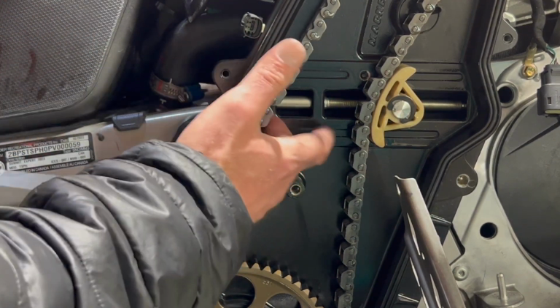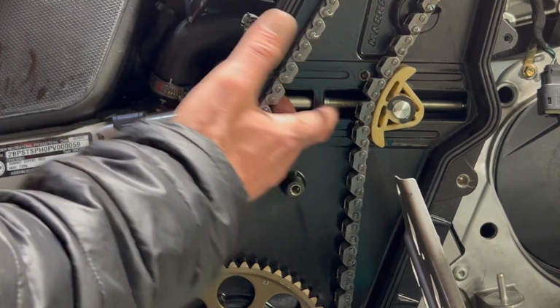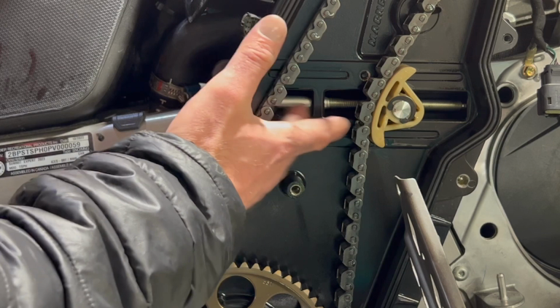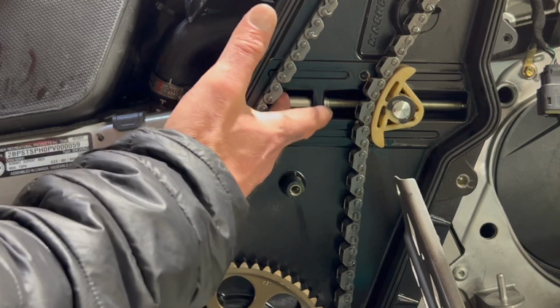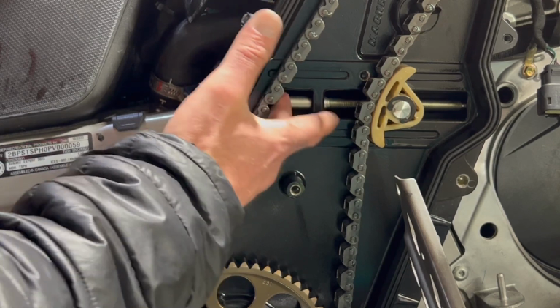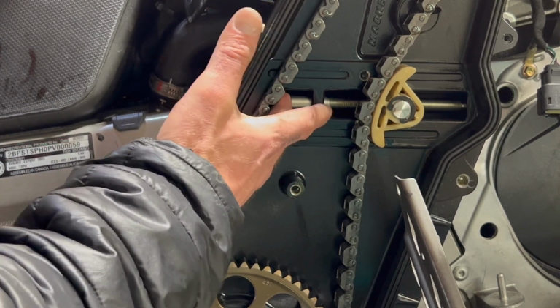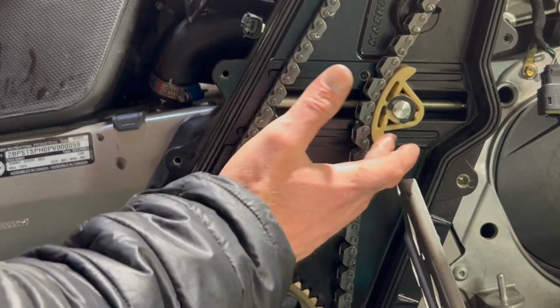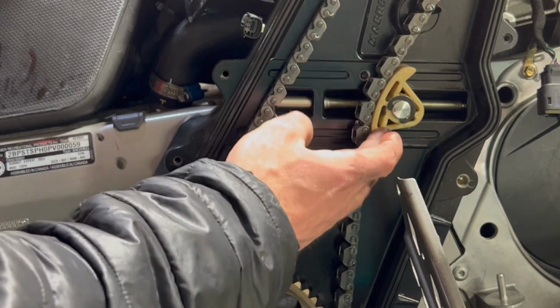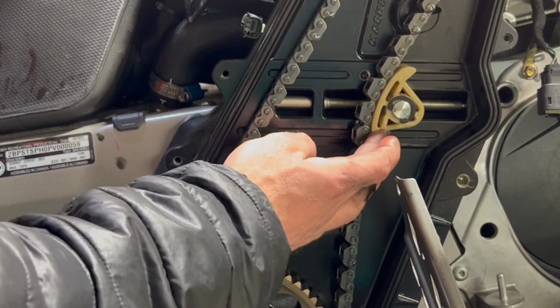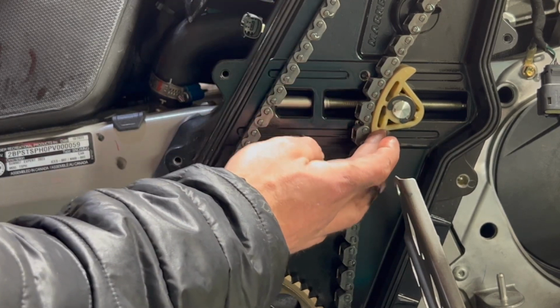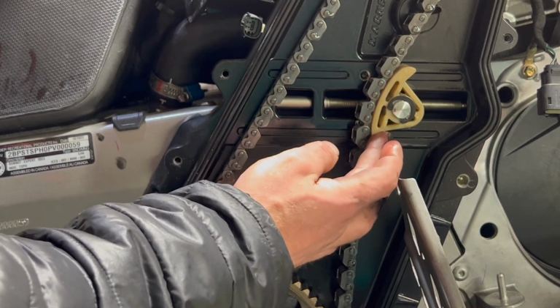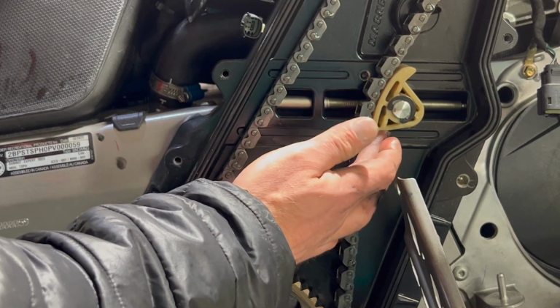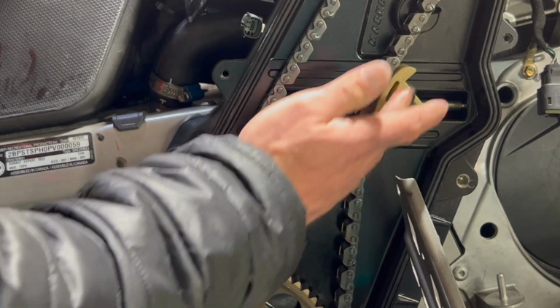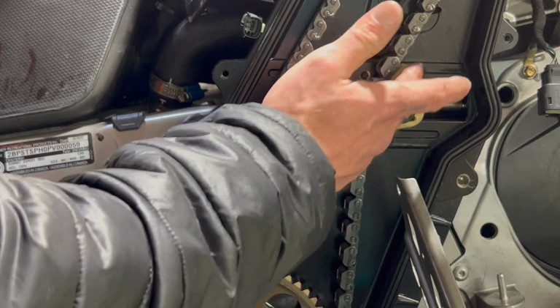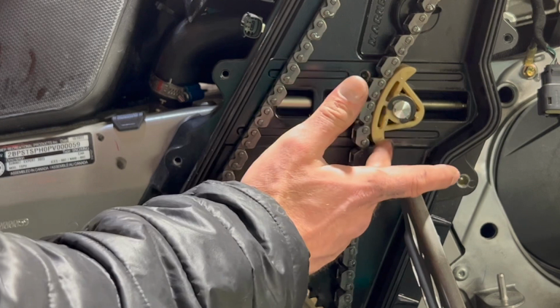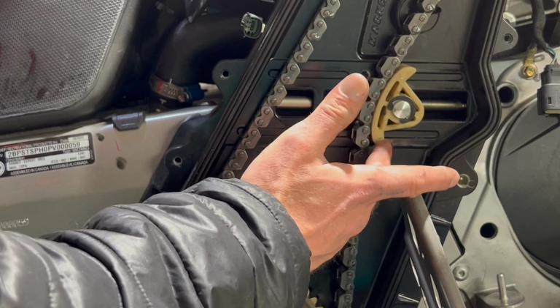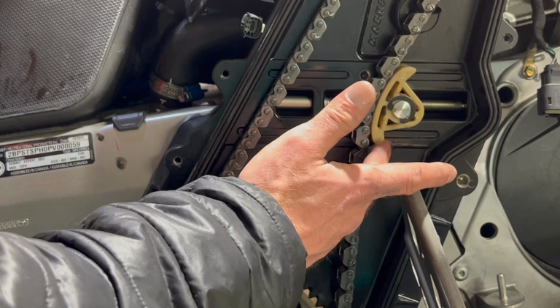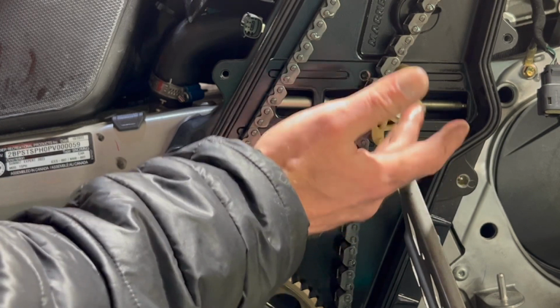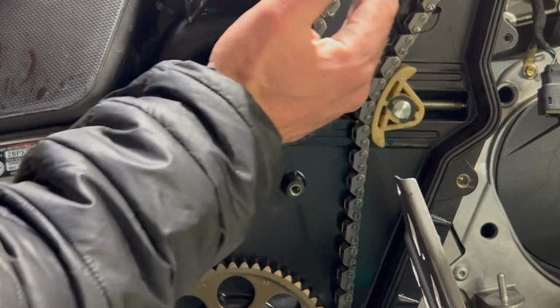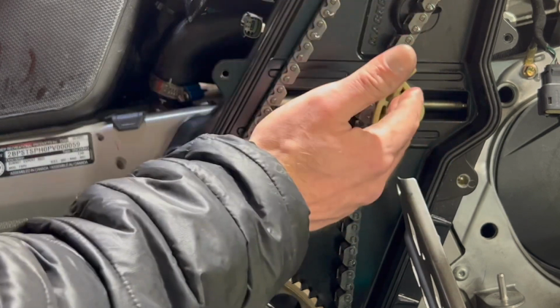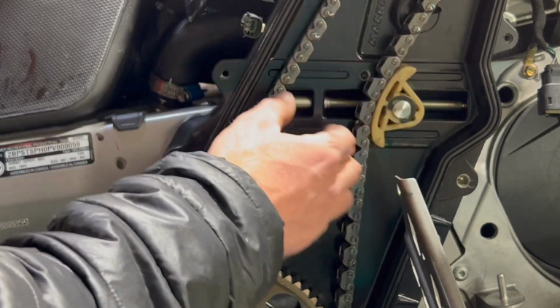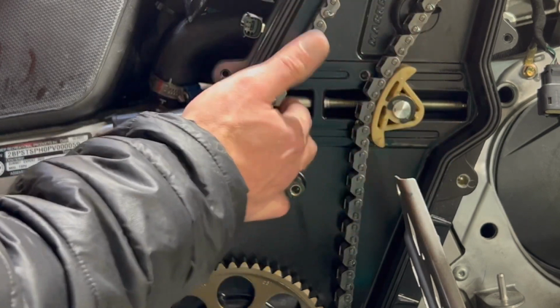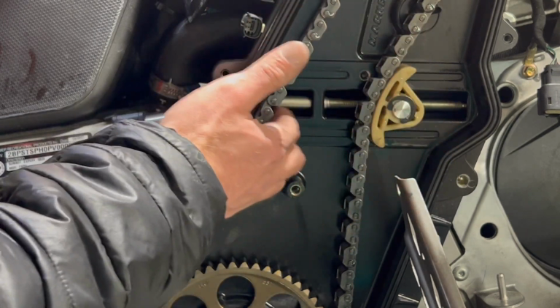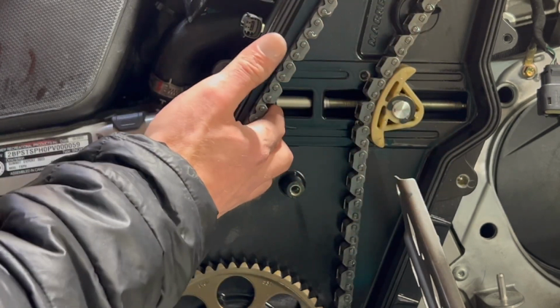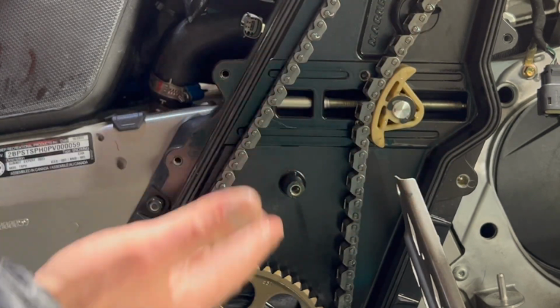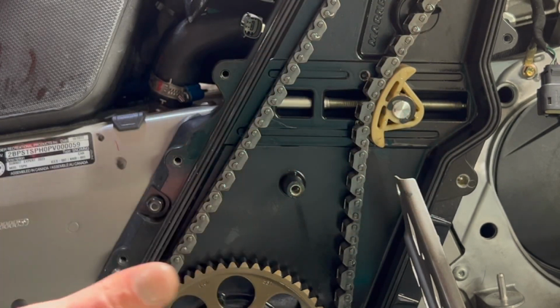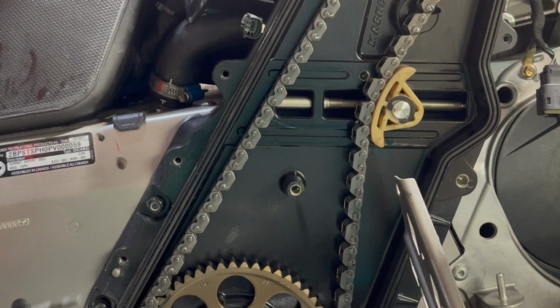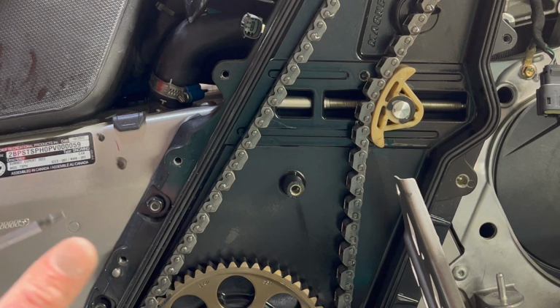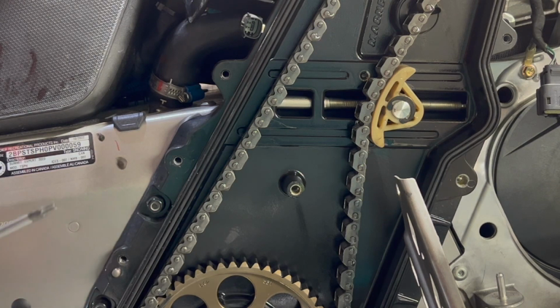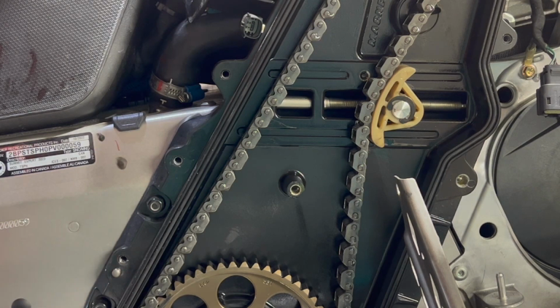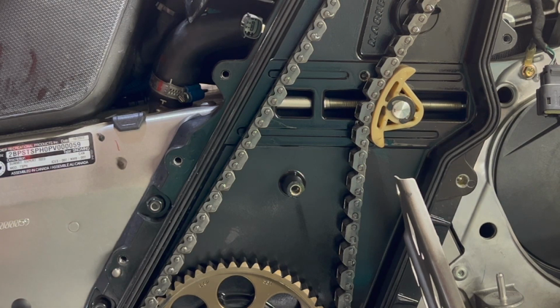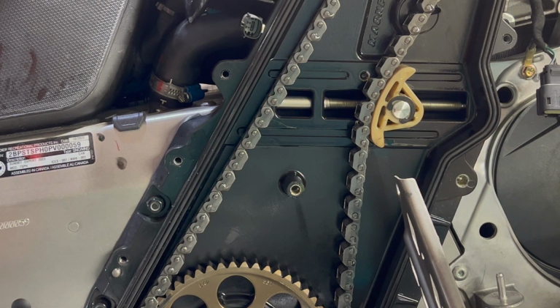We don't want to go too tight — it'll cause premature wear on the tensioner itself. And if we lose this tensioner or if it wears away, that's going to cause a sudden loss in chain tension, which will probably lead to catastrophic failure.